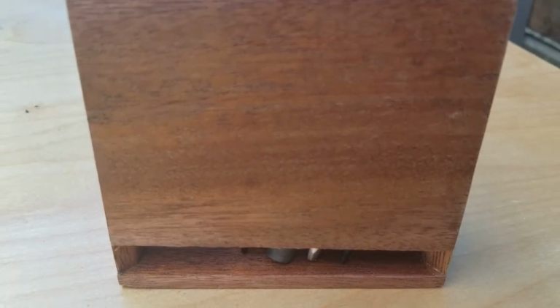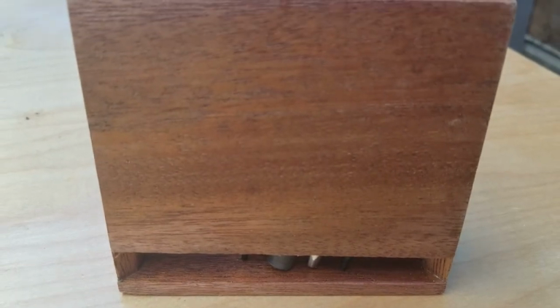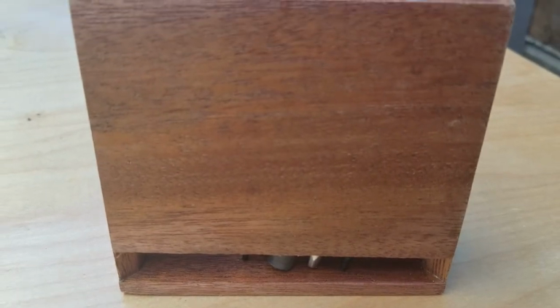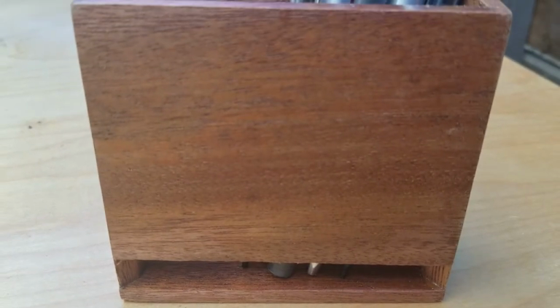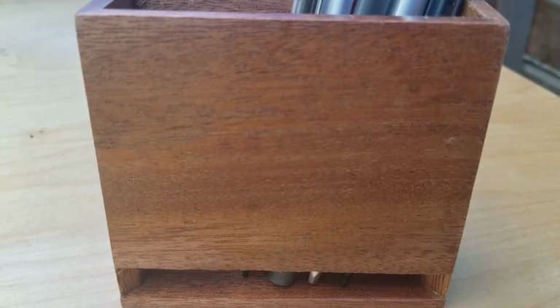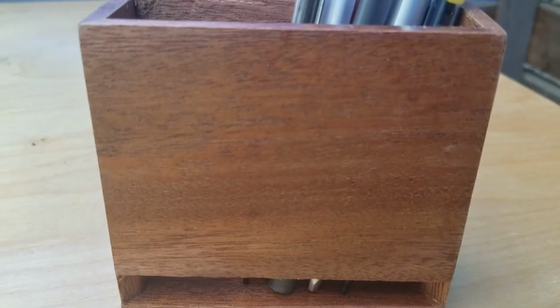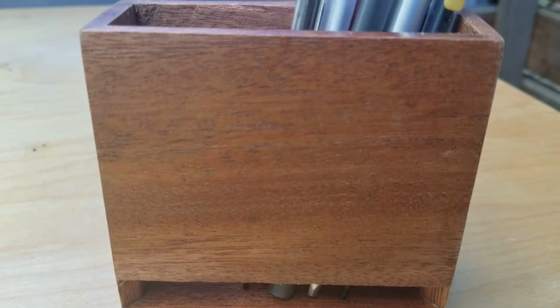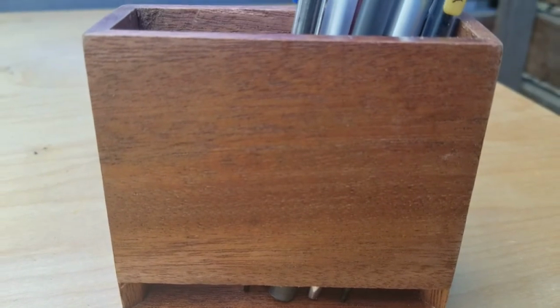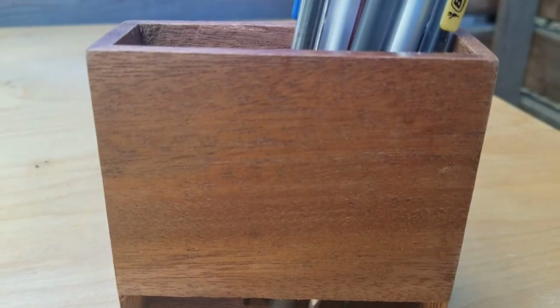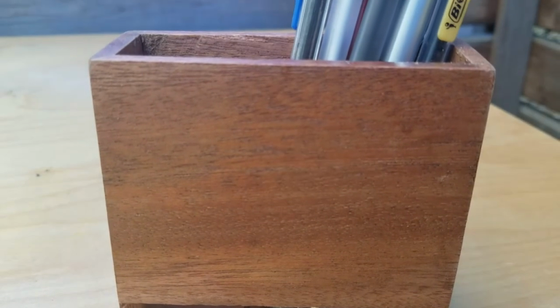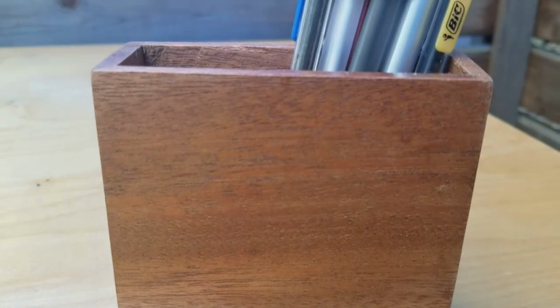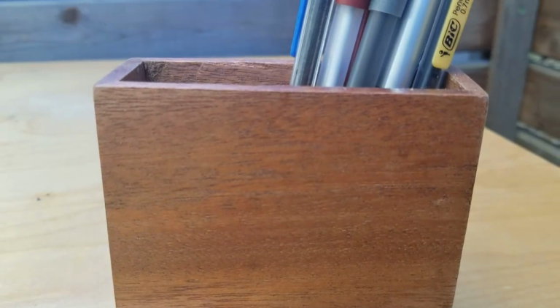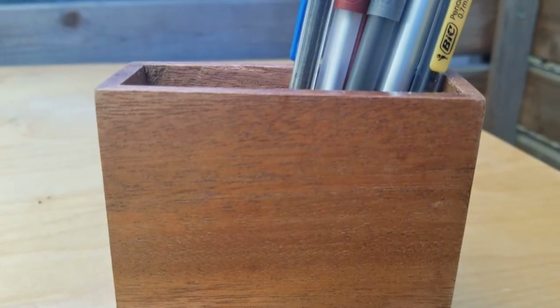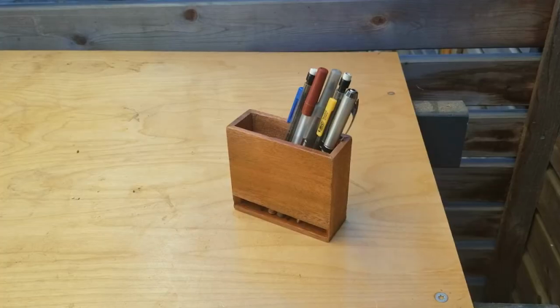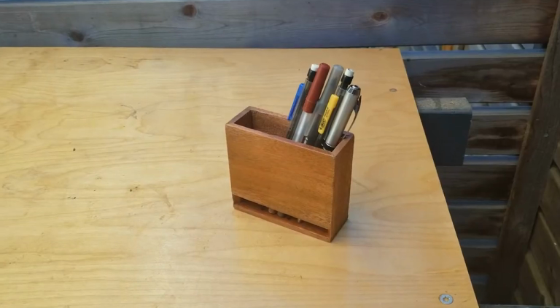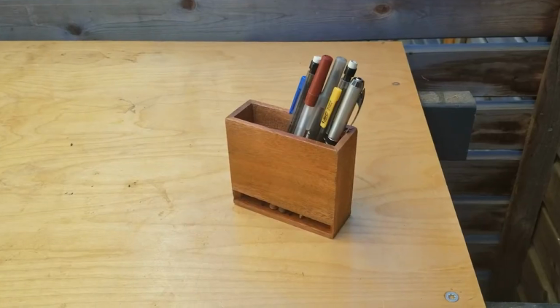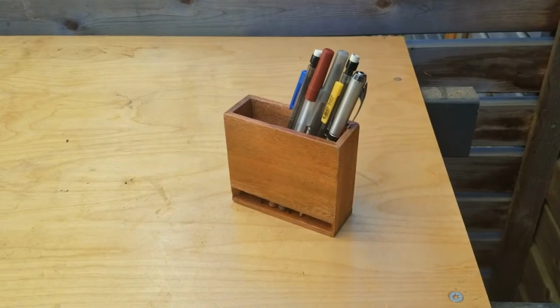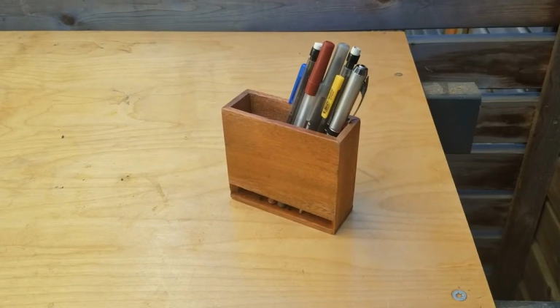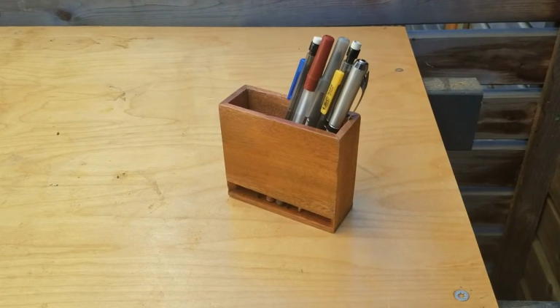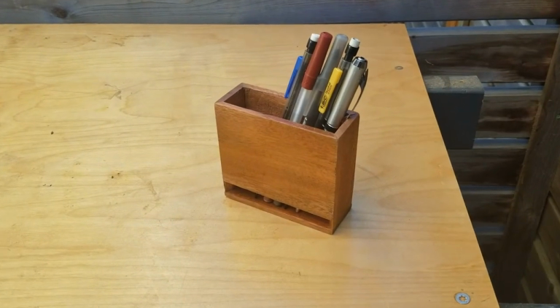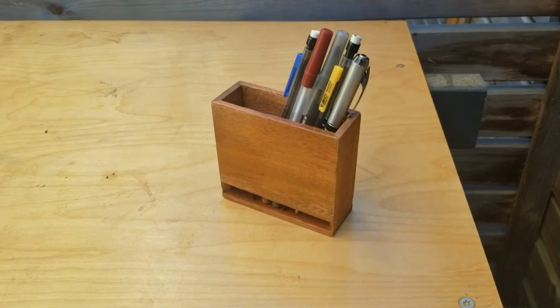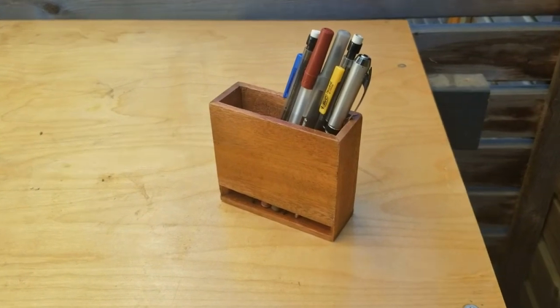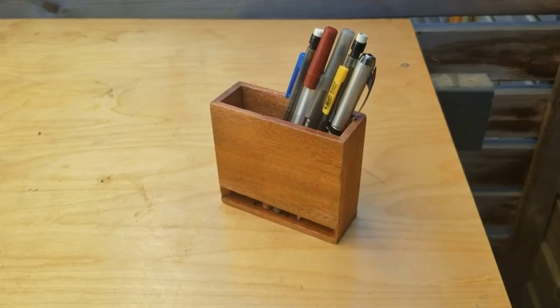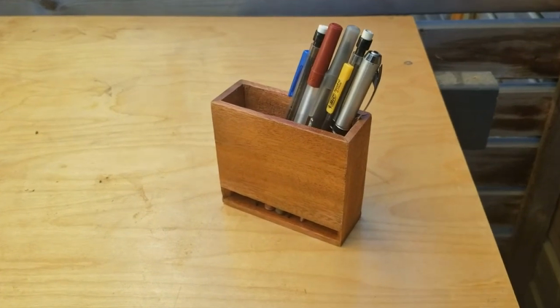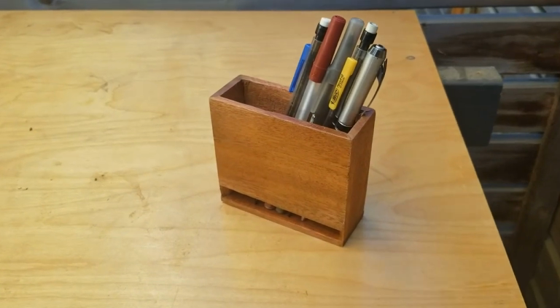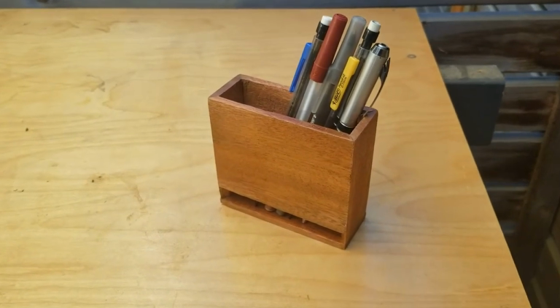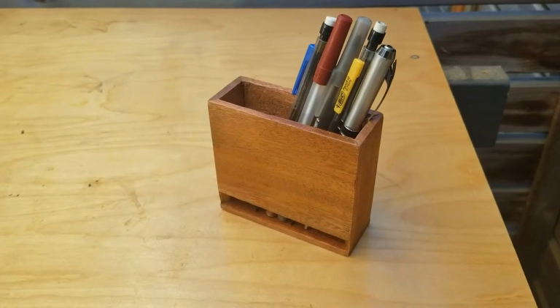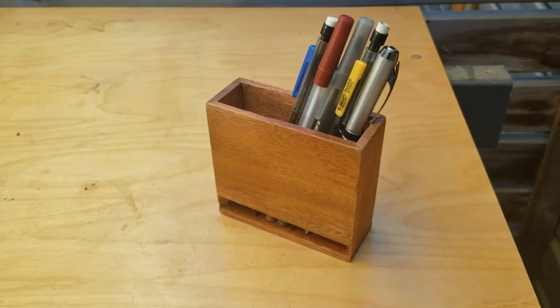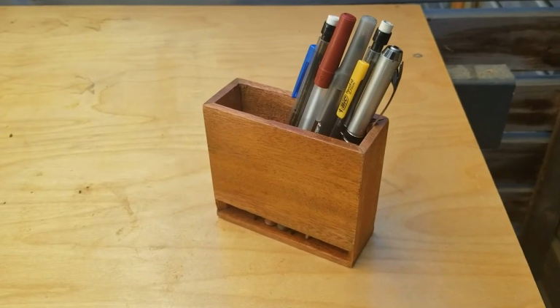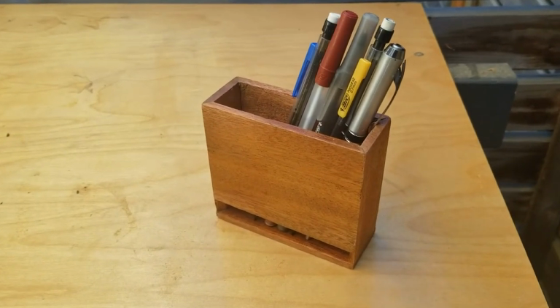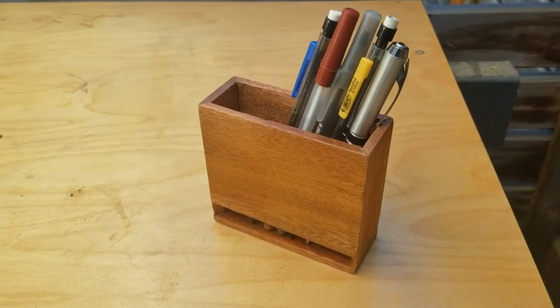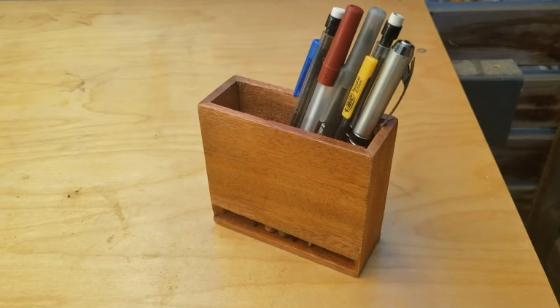Overall it's a great first project to practice using the shooting board and the jack plane. And if you enjoyed this video, be sure to like, comment, subscribe, and I will see you on the next project. Thanks.